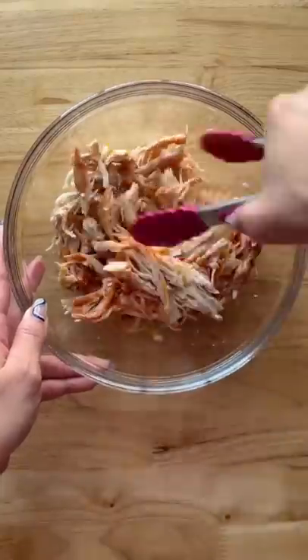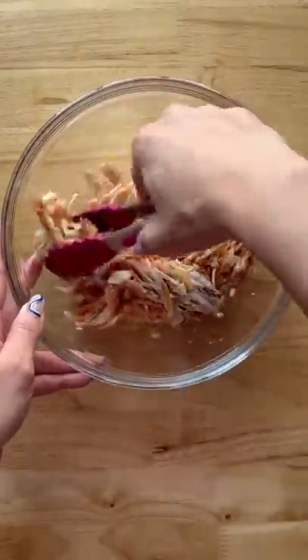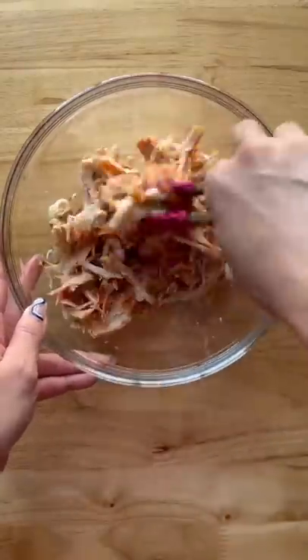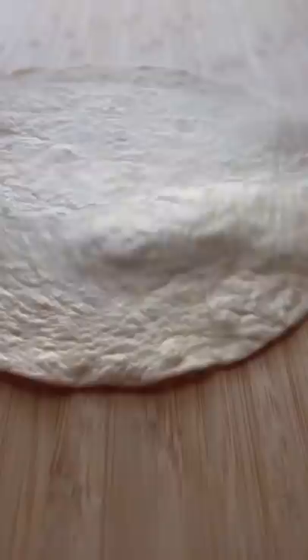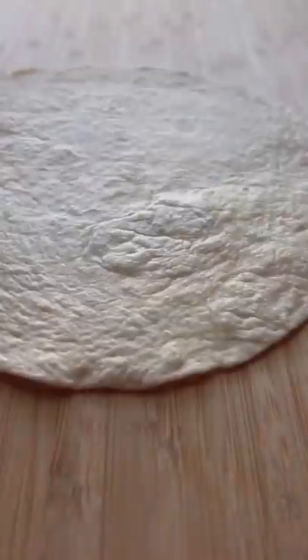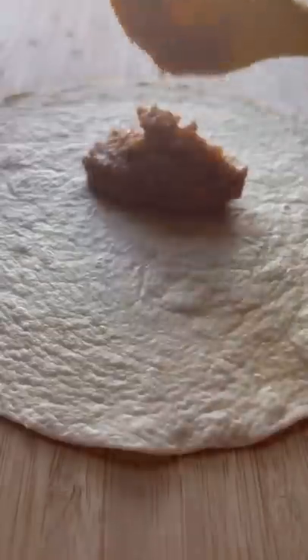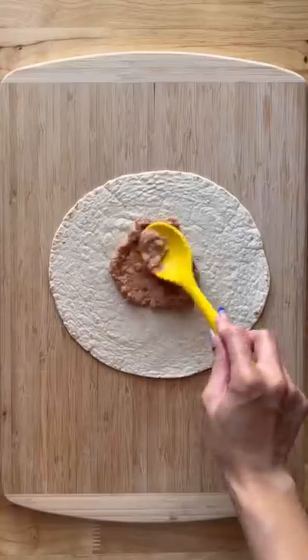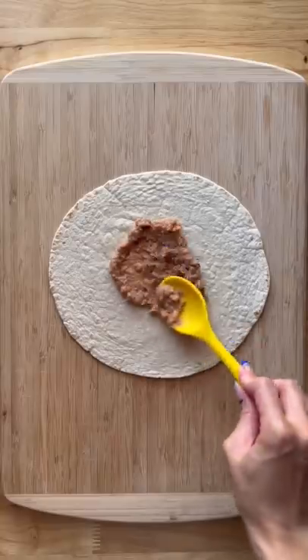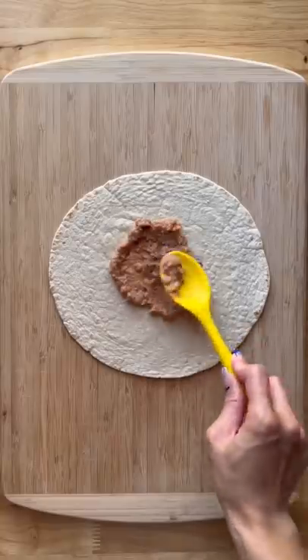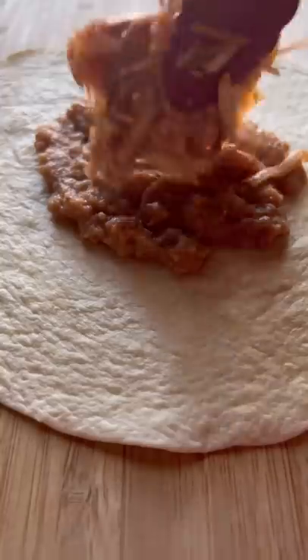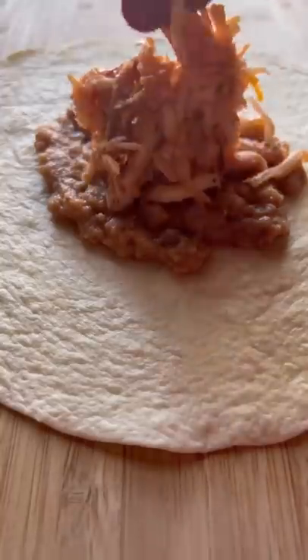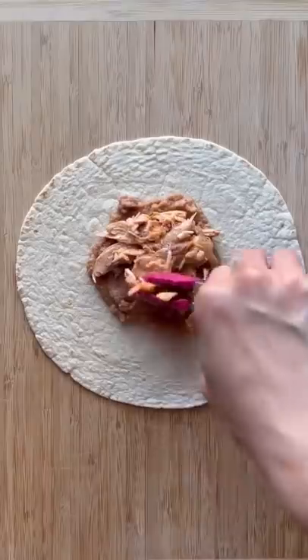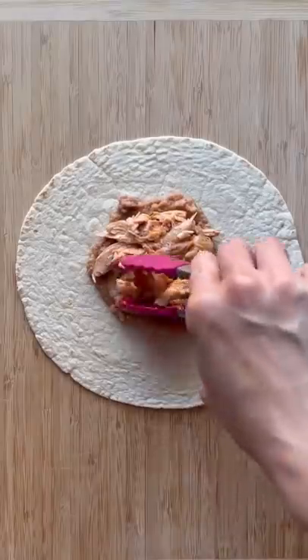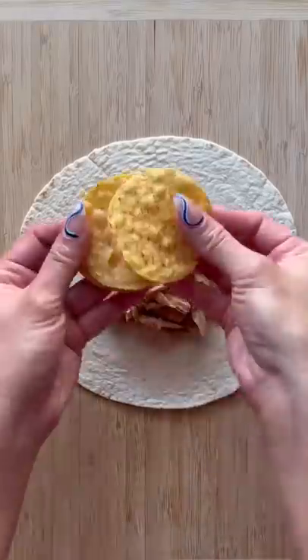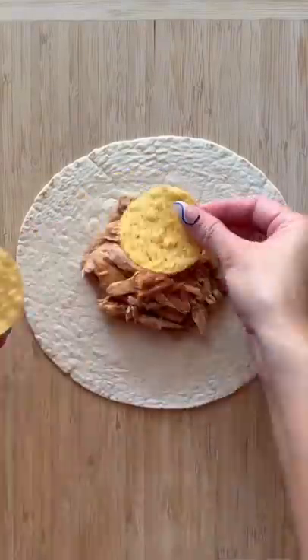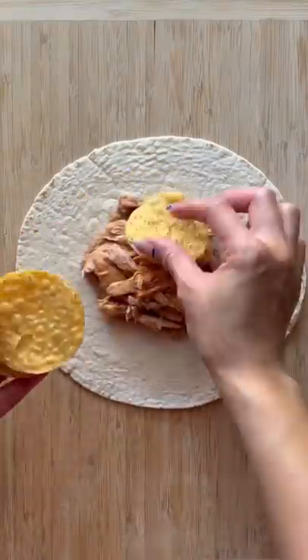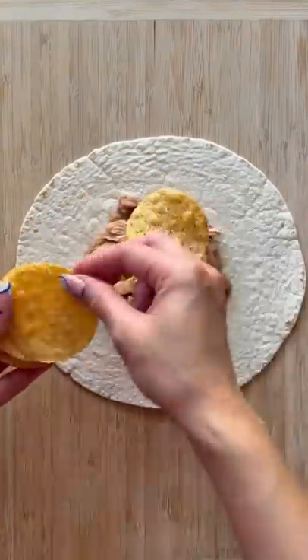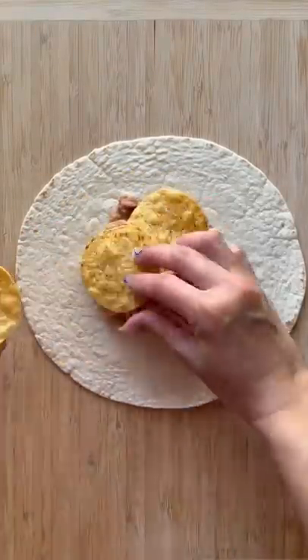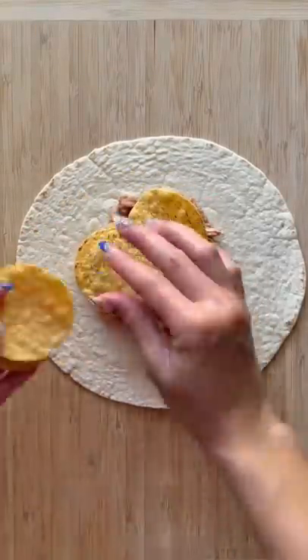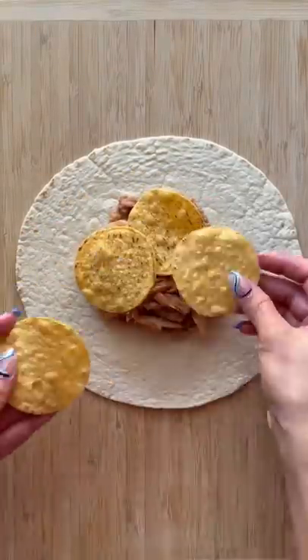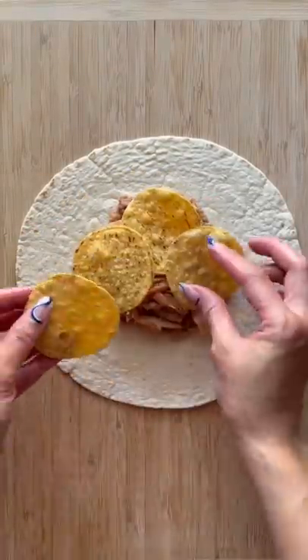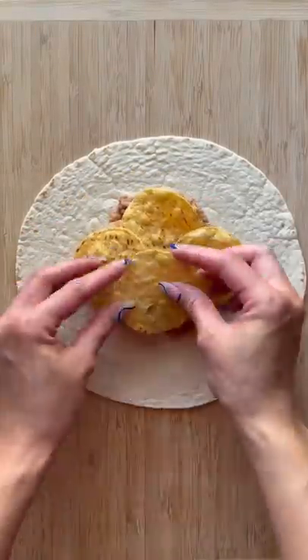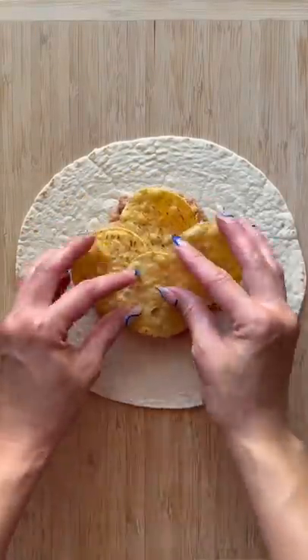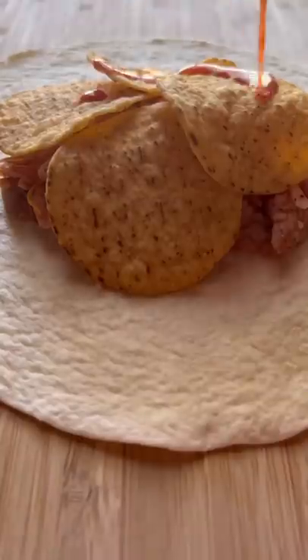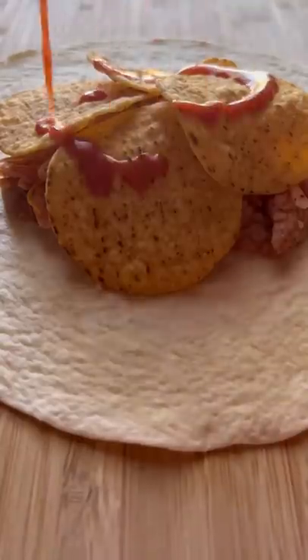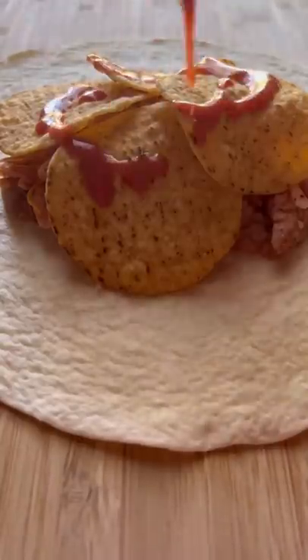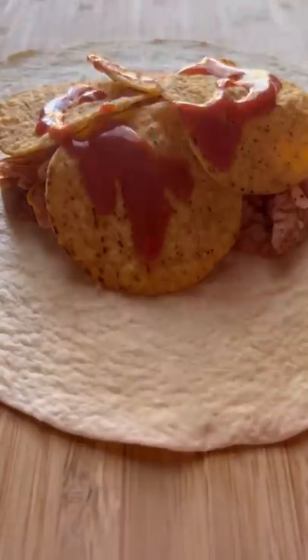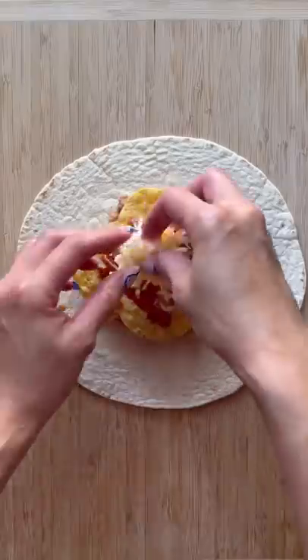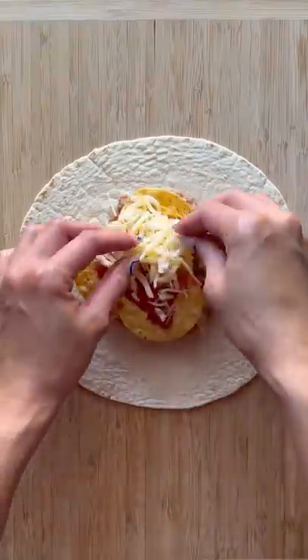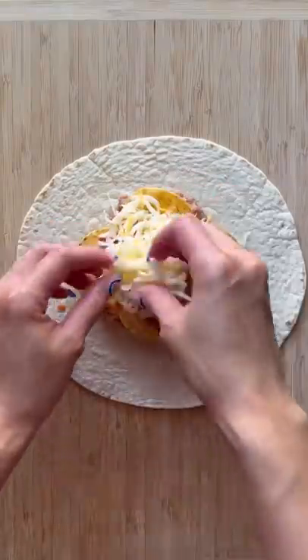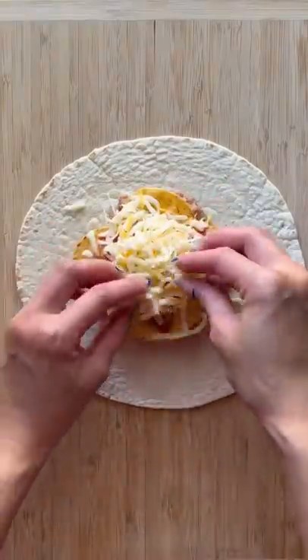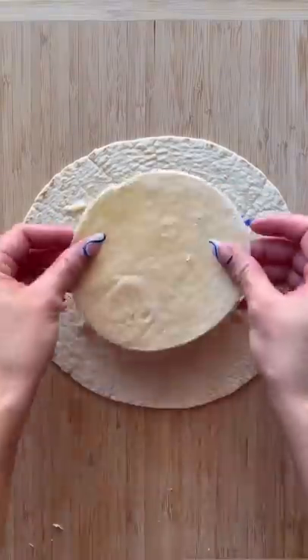Give it a quick toss. Into a flour tortilla, add some refried beans to the center, then the chicken mixture, and top with some round tortilla chips. Drizzle with some enchilada sauce, some more cheese, then top with a small flour tortilla cutout.